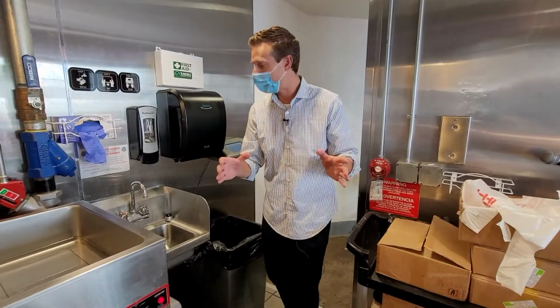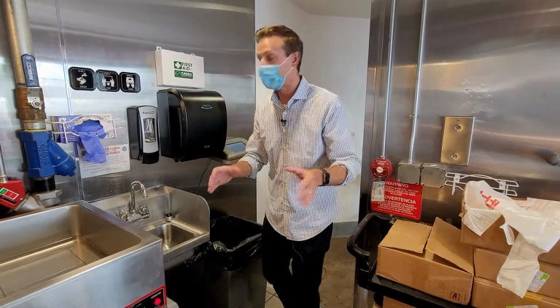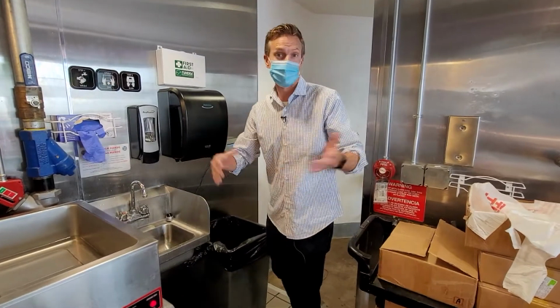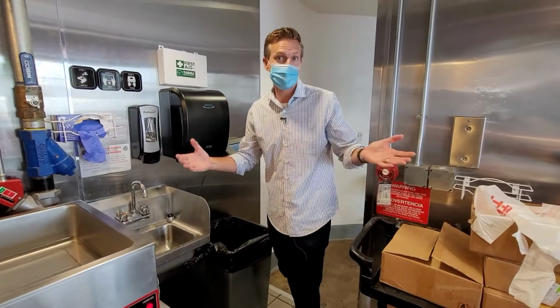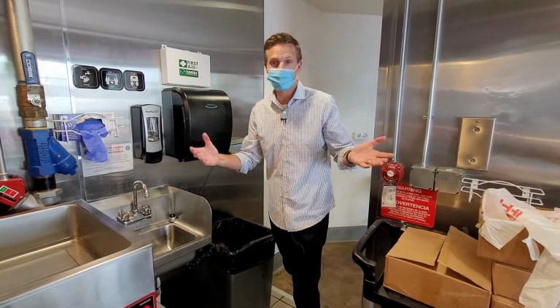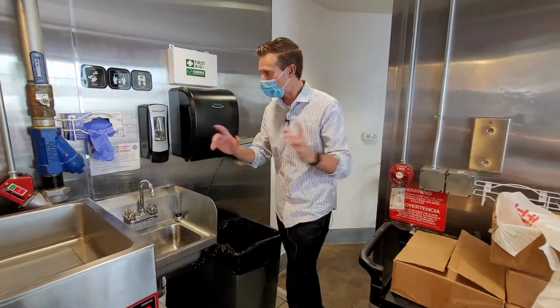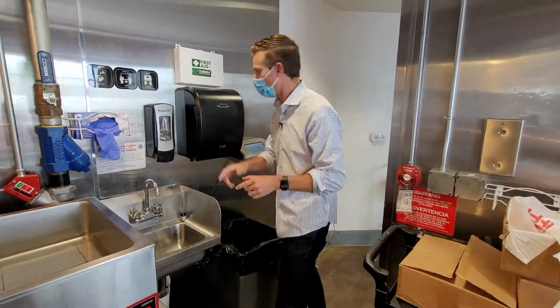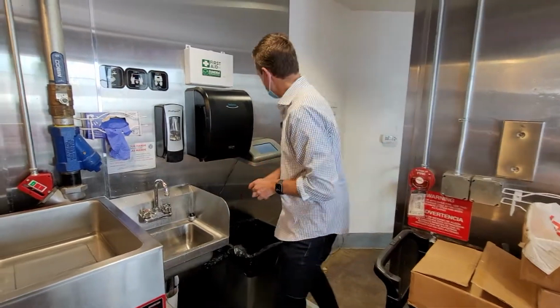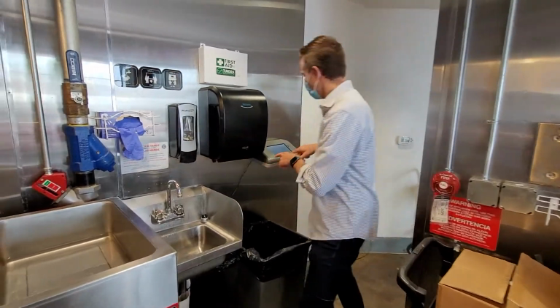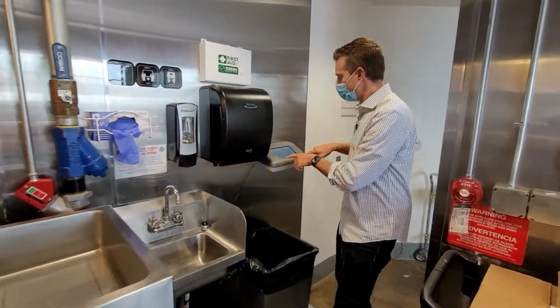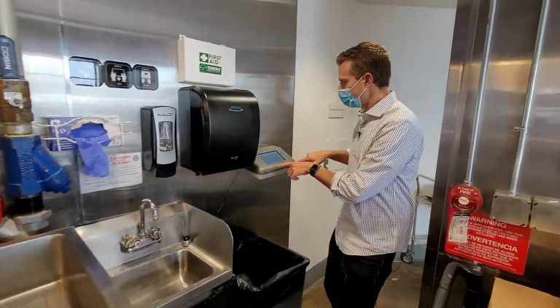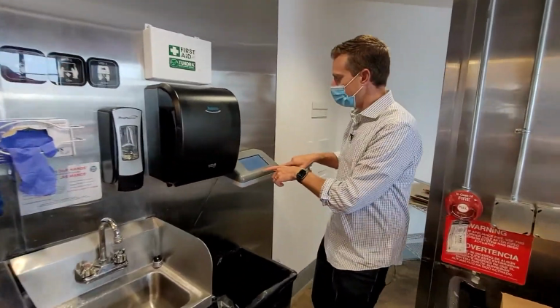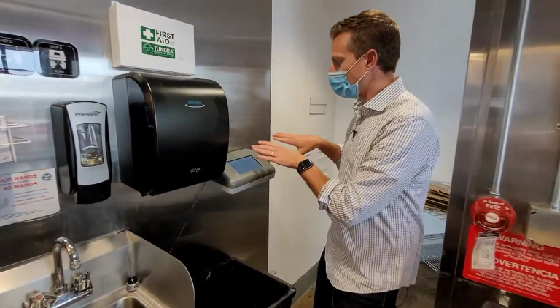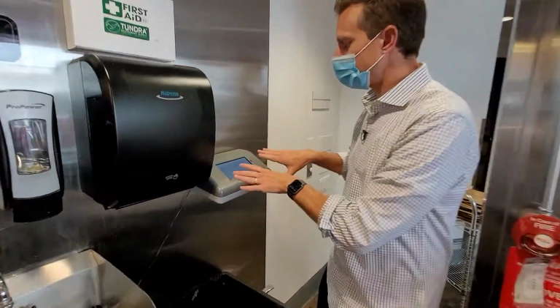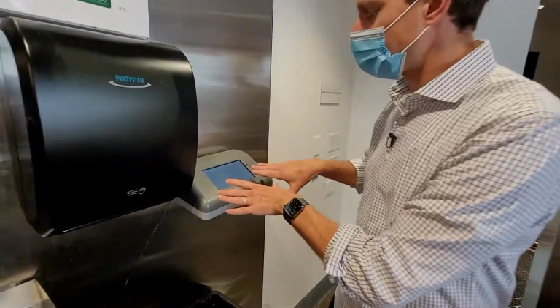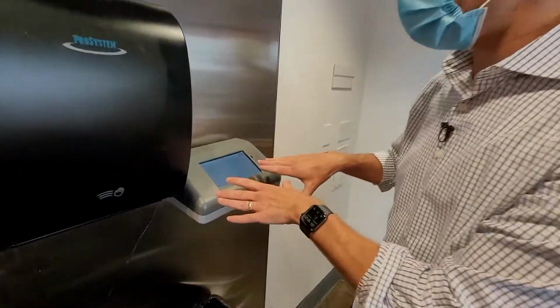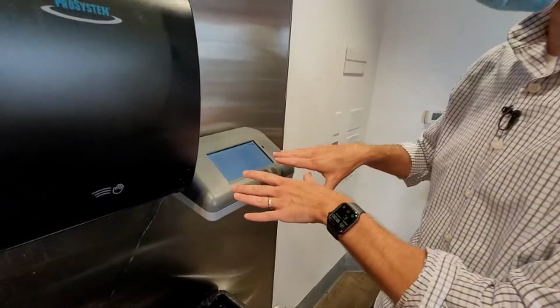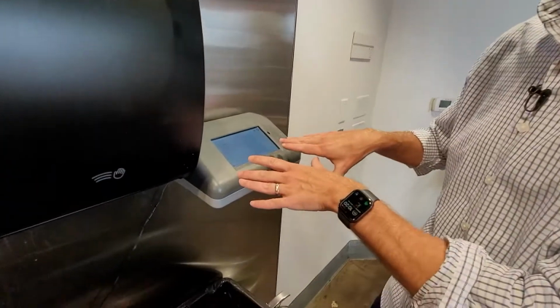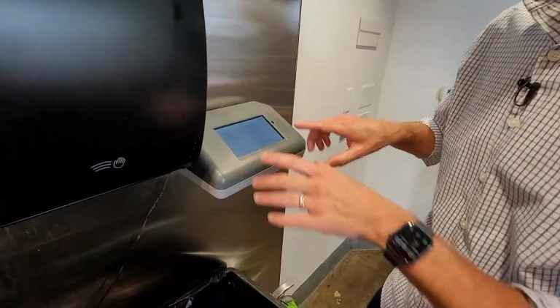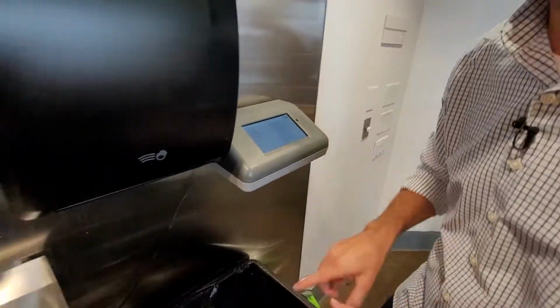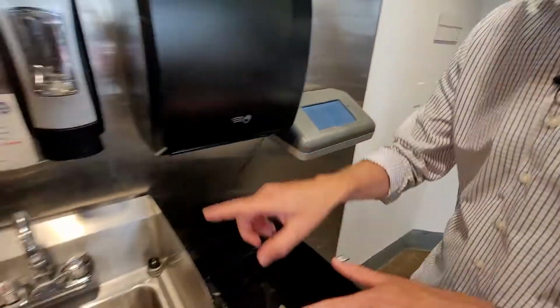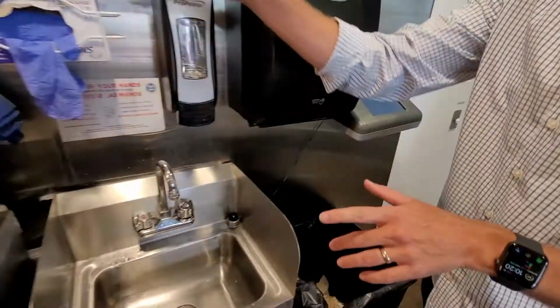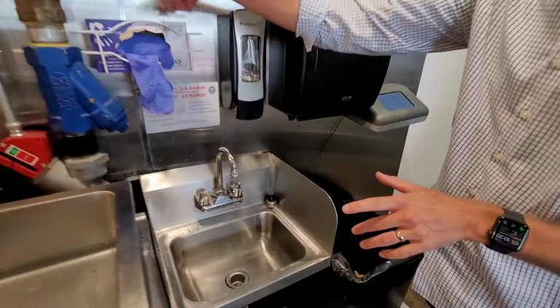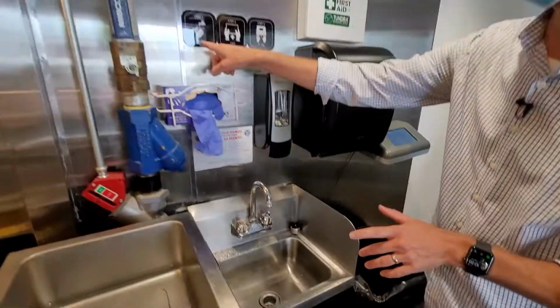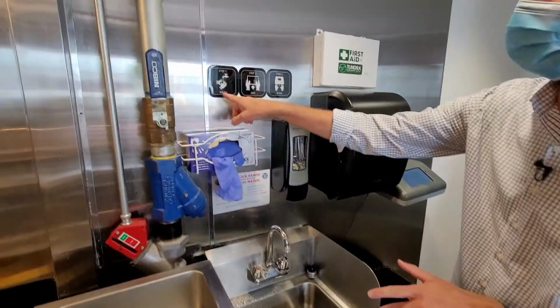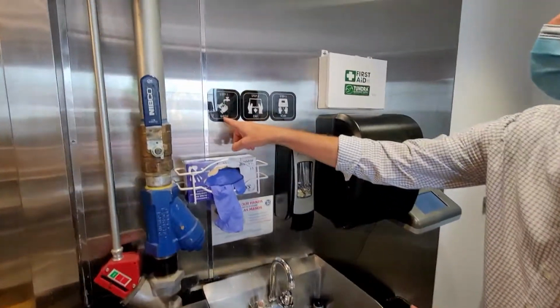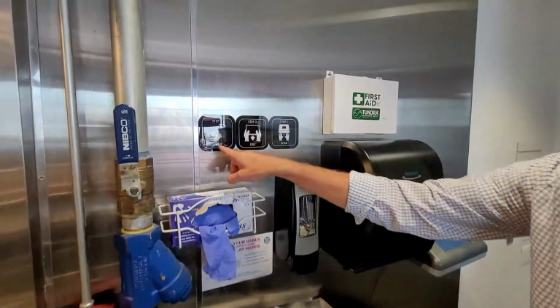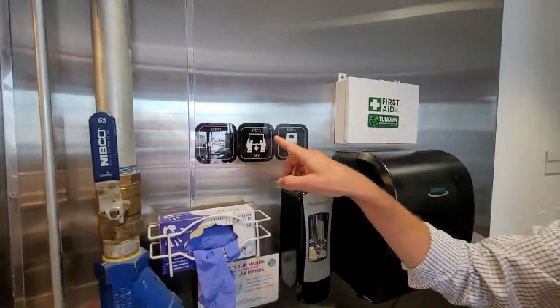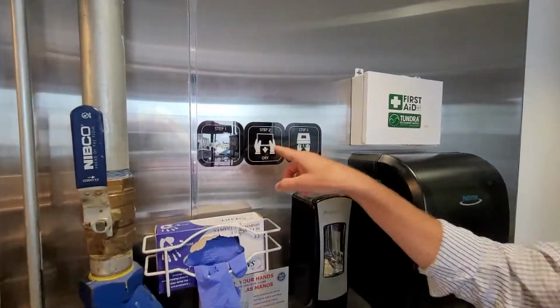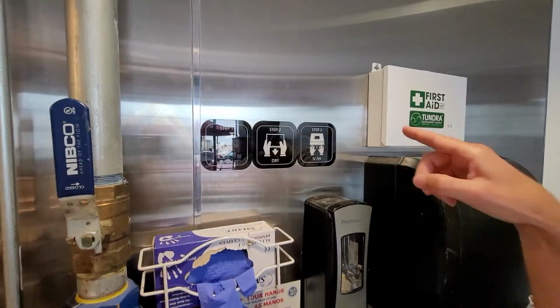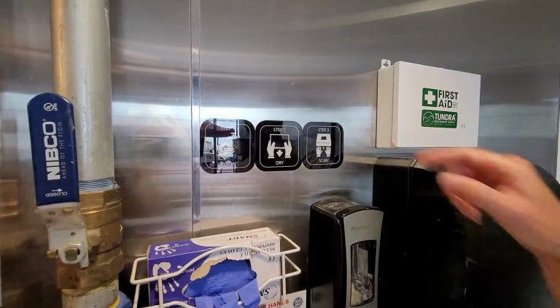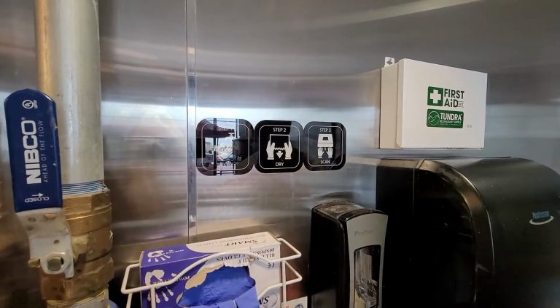I'm going to test it out. This is where I'm going to scan my hands in just a second, but first you start with step number one, which is wash, then dry, then scan.